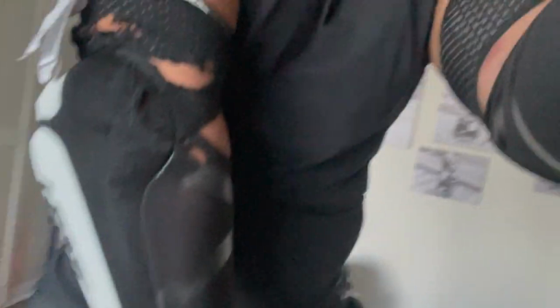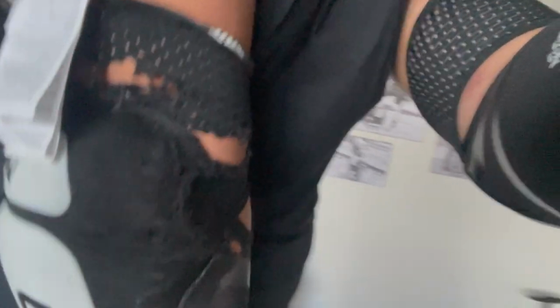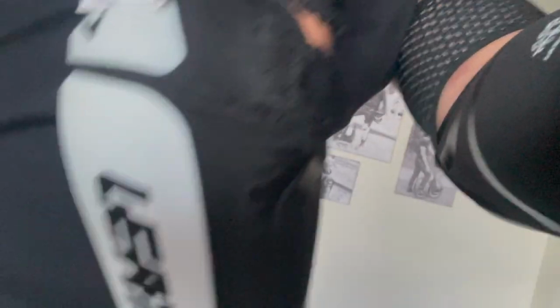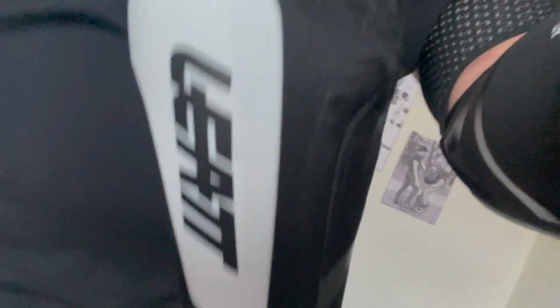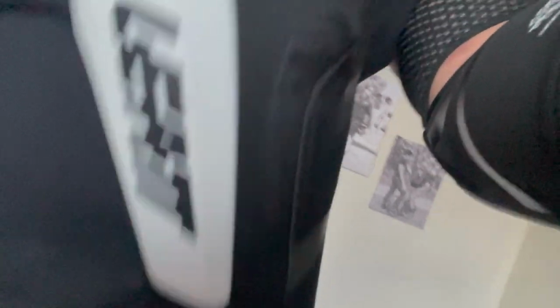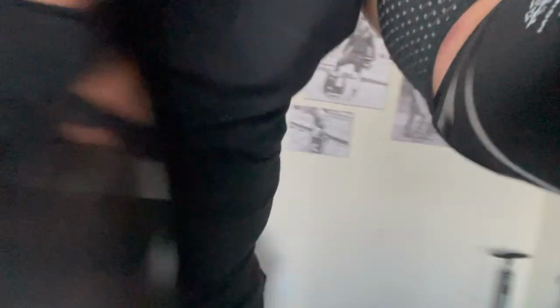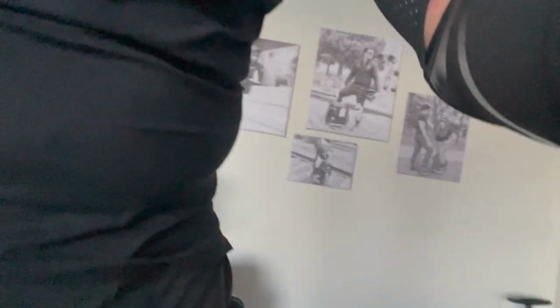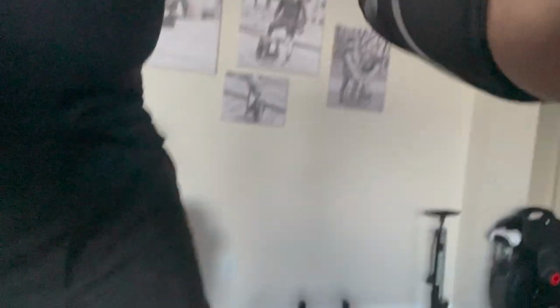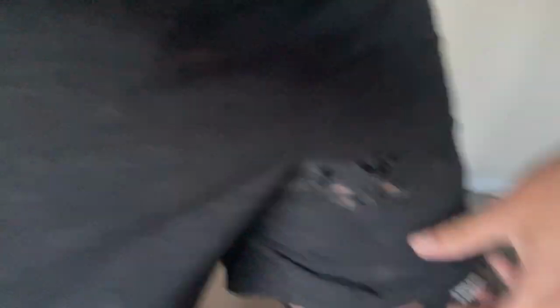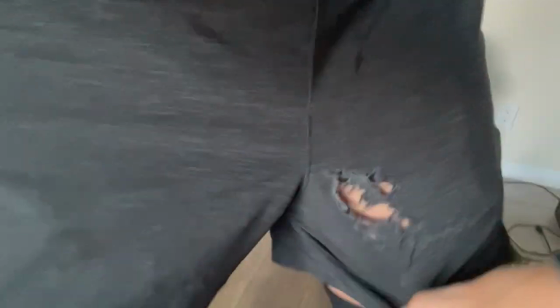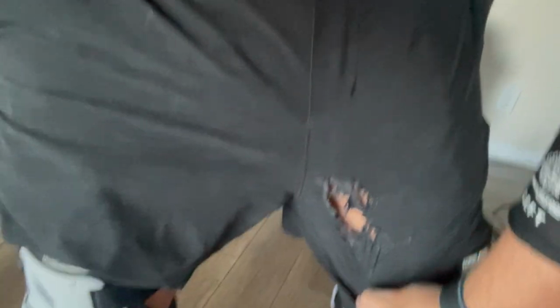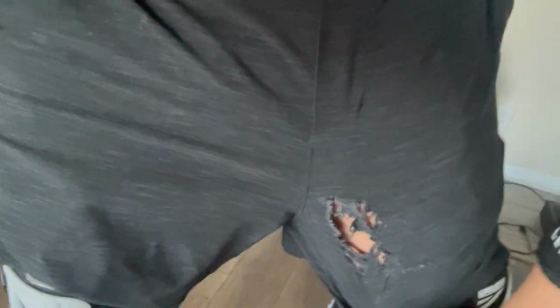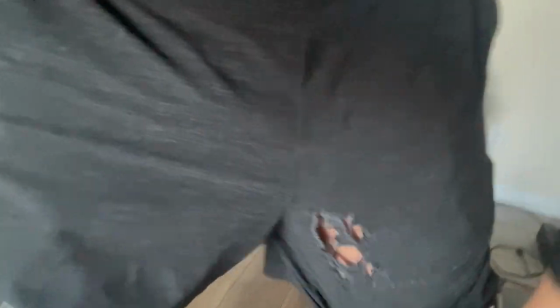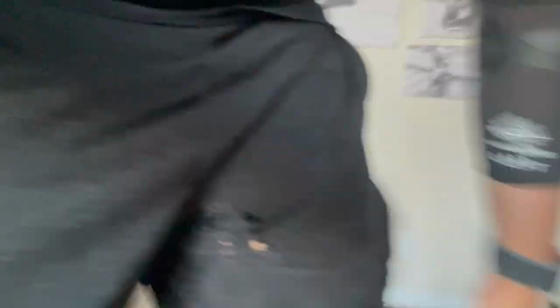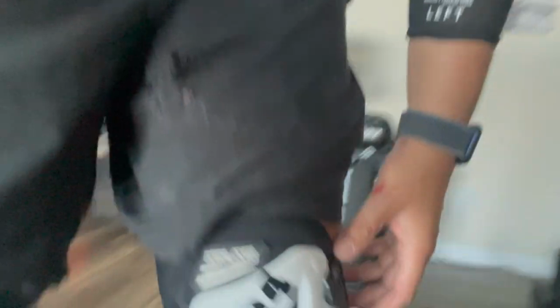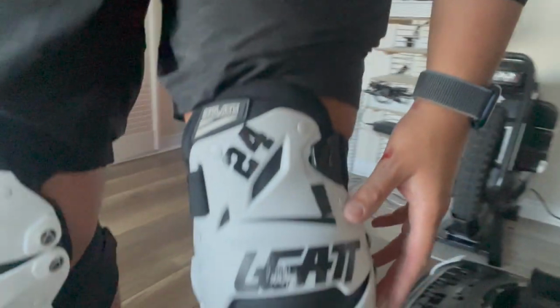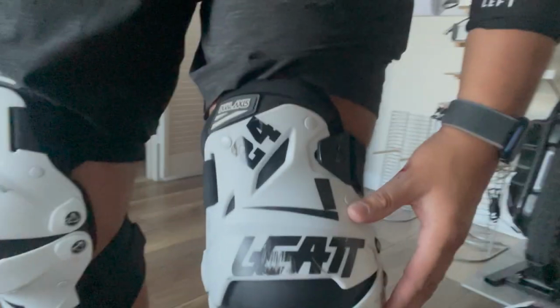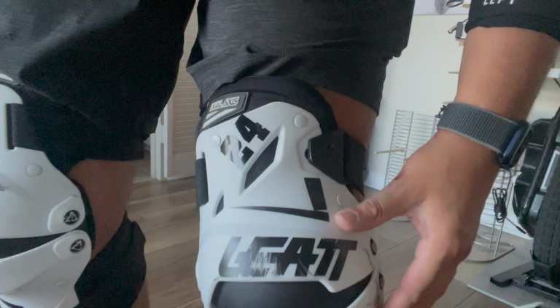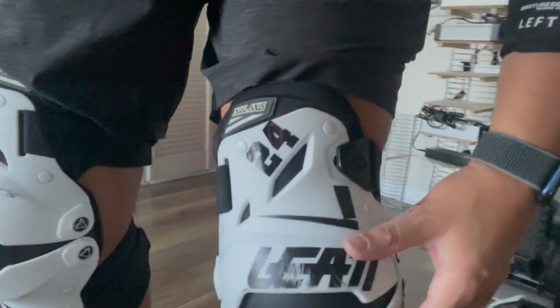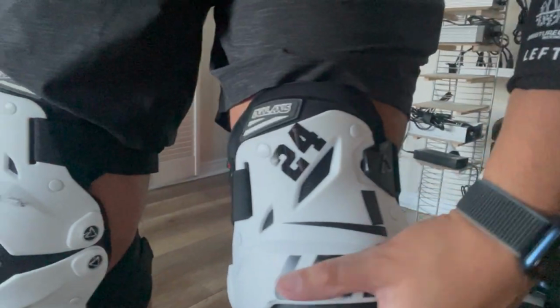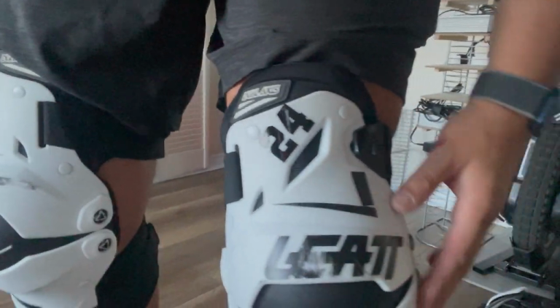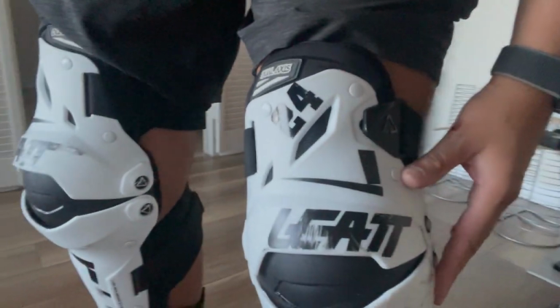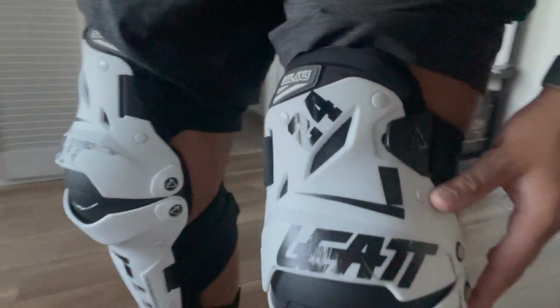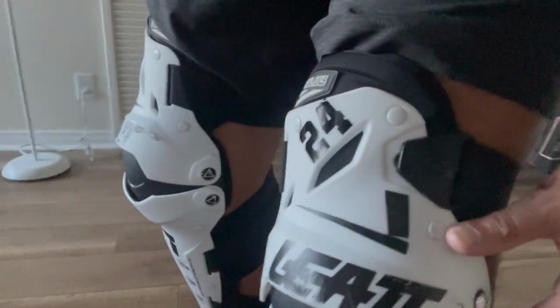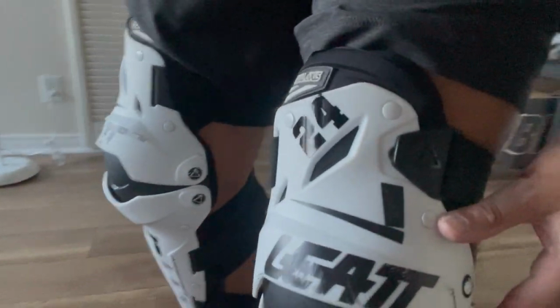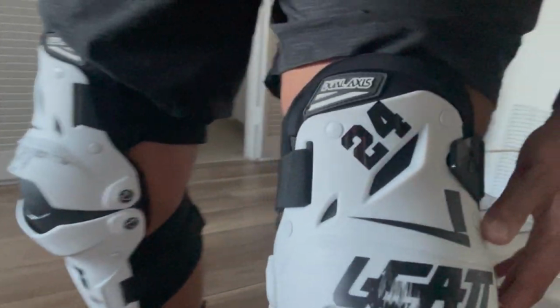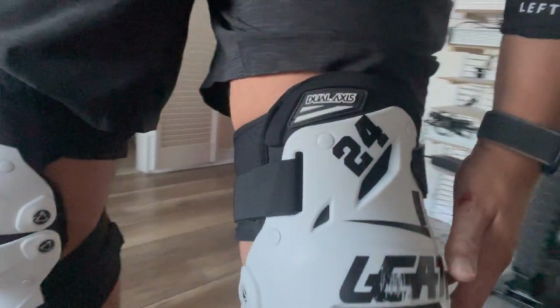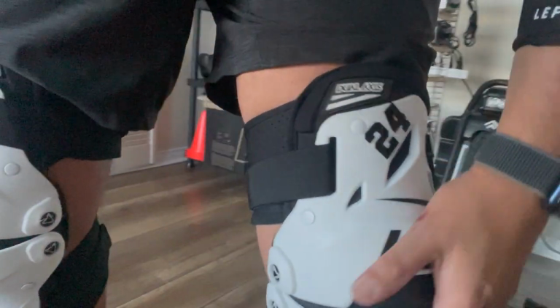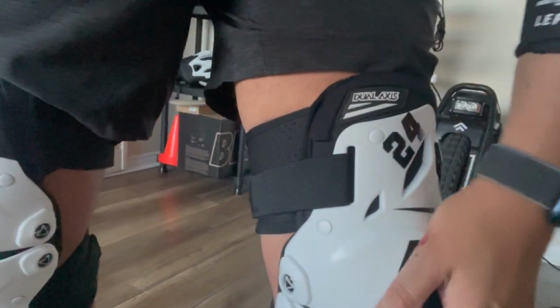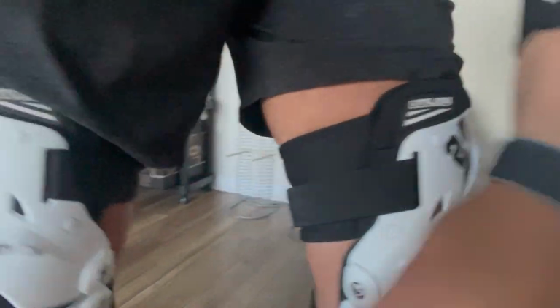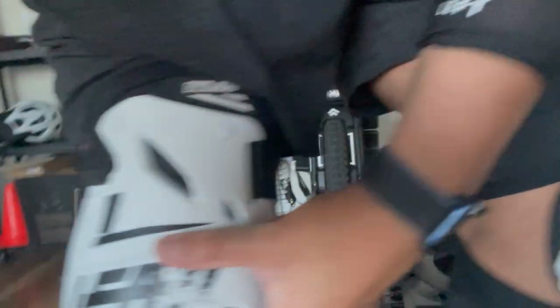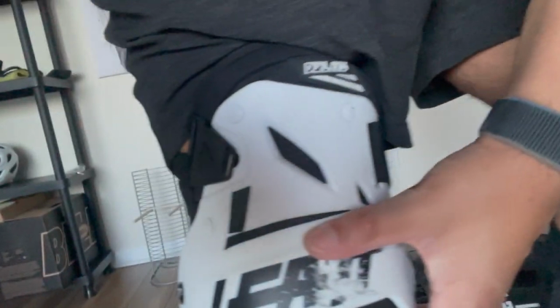My elbow is perfect. My shorts — the lesson for that is use something that you can dispose. The knee guards, look at them. They did their job very good.